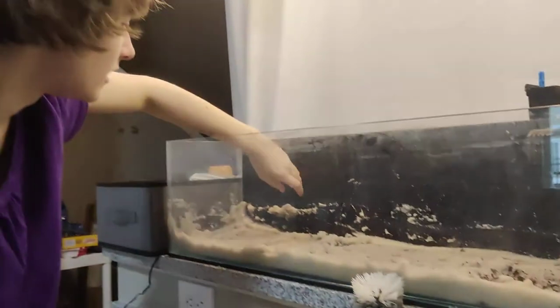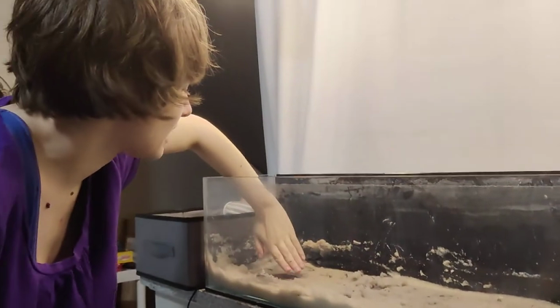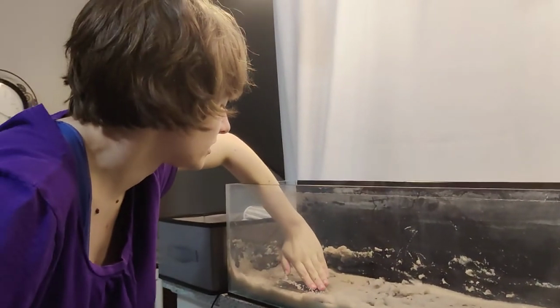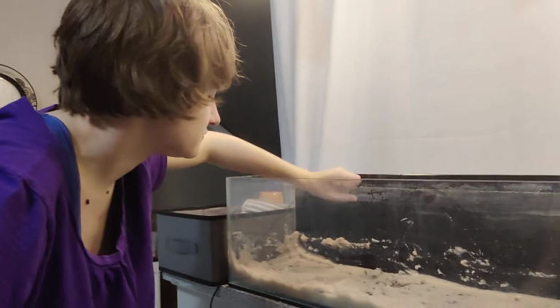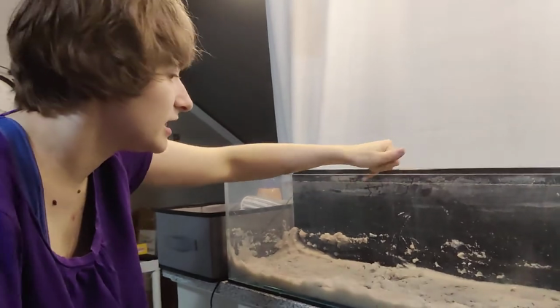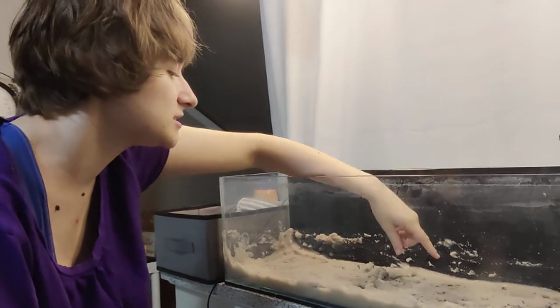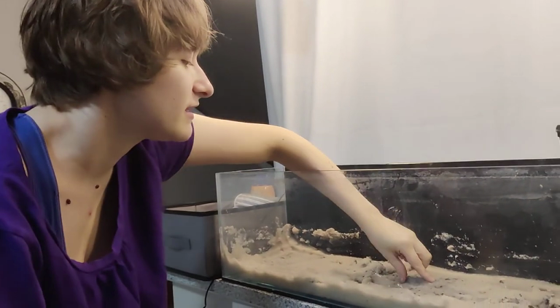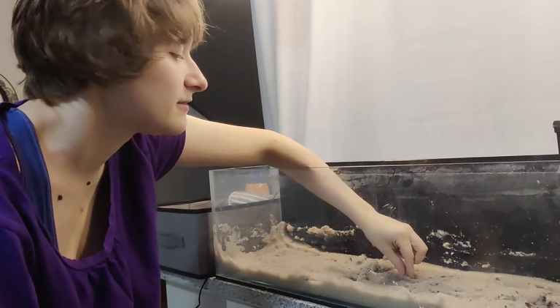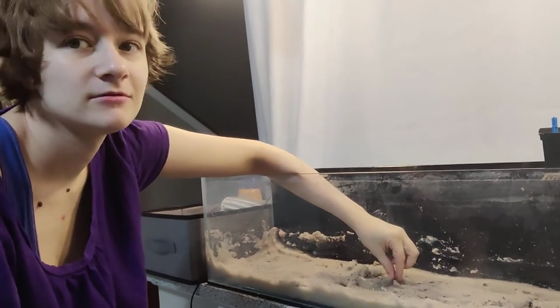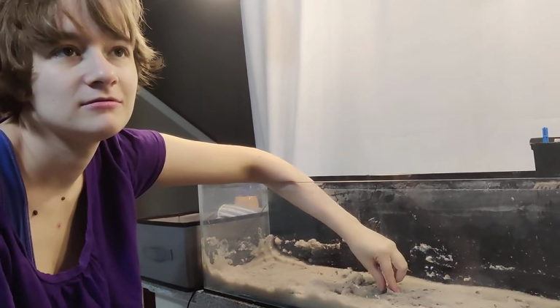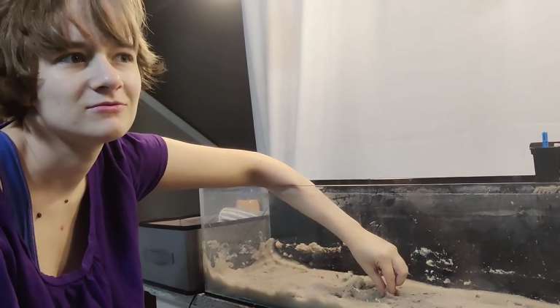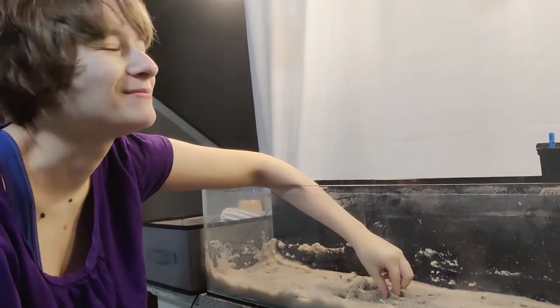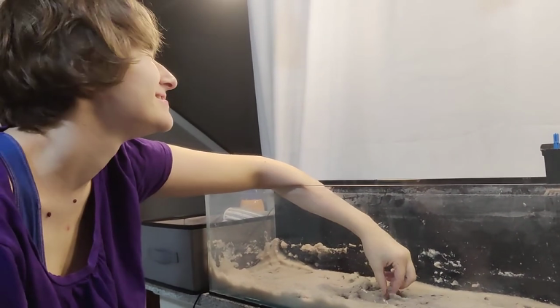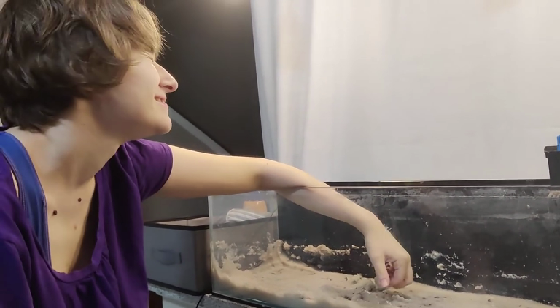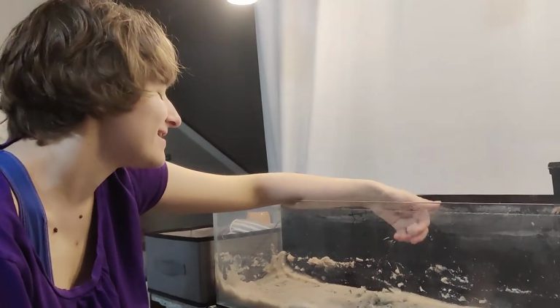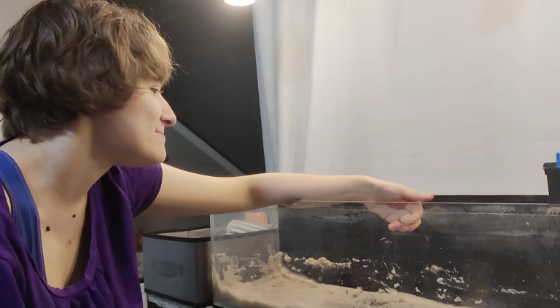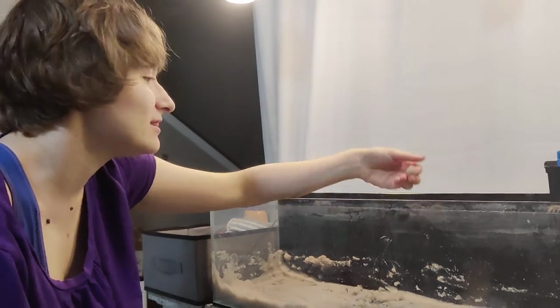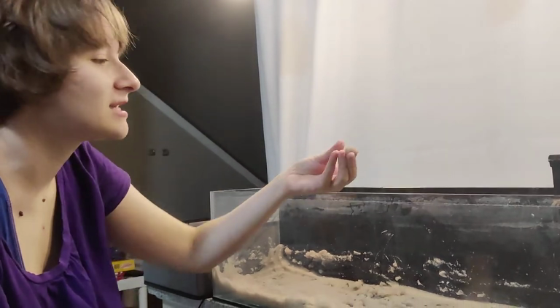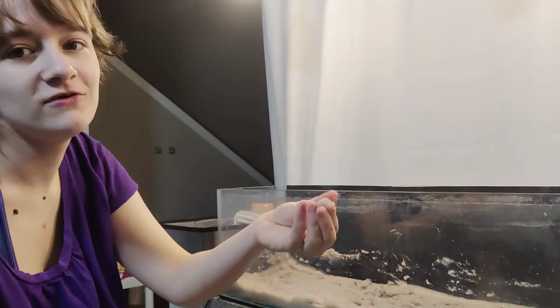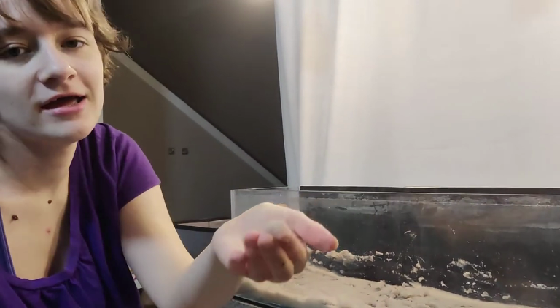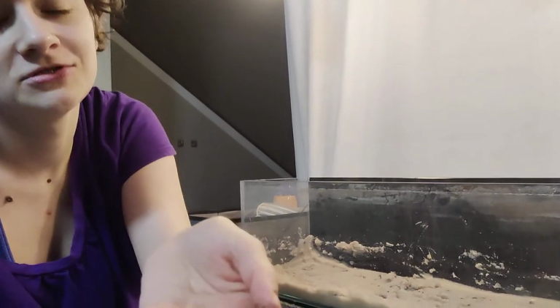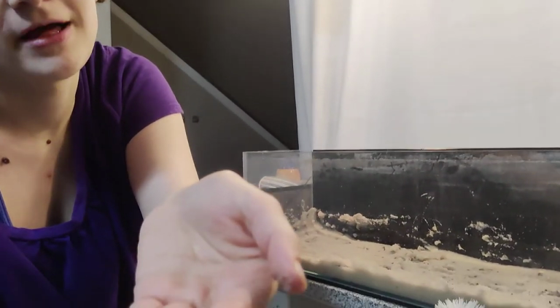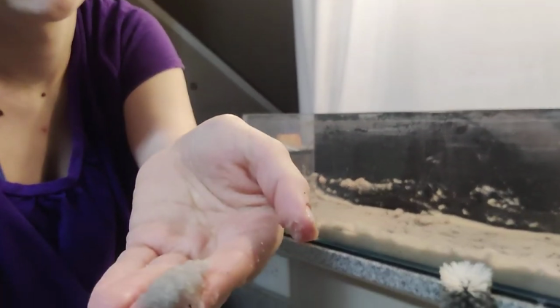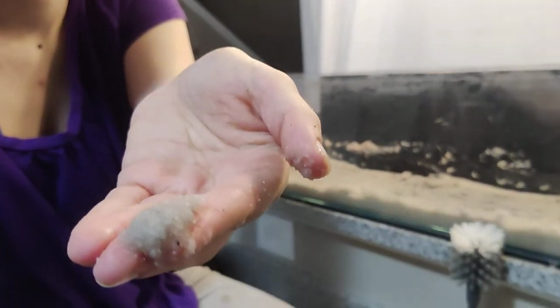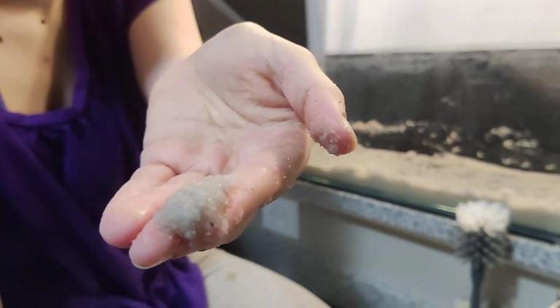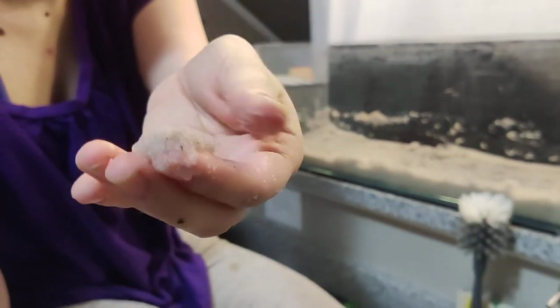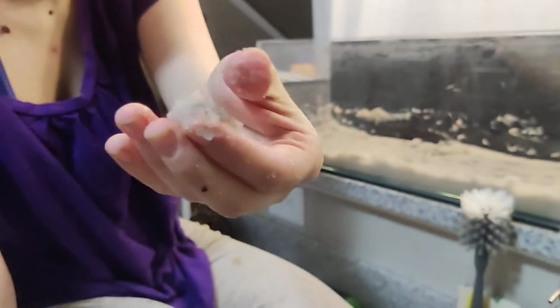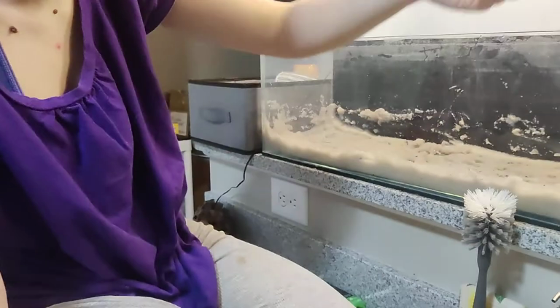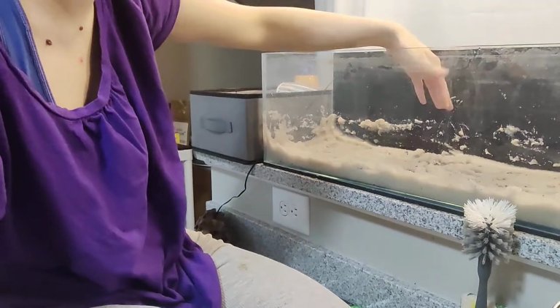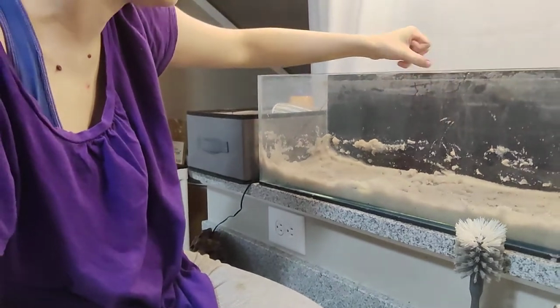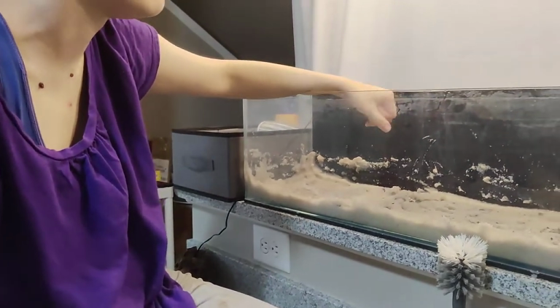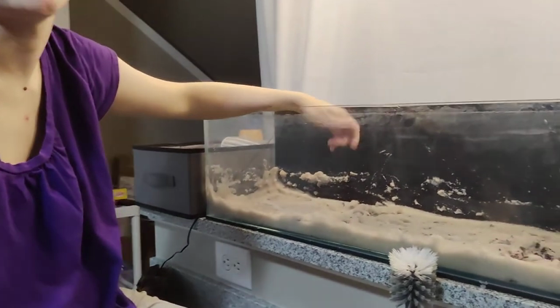It looks kind of gray, but once it's under water it's a lot more white.